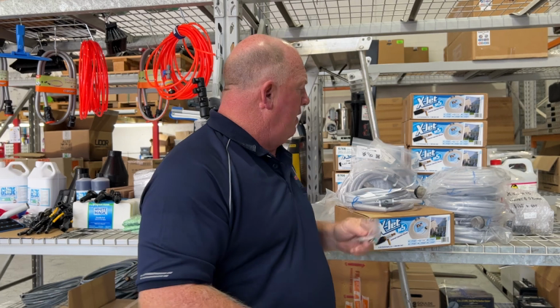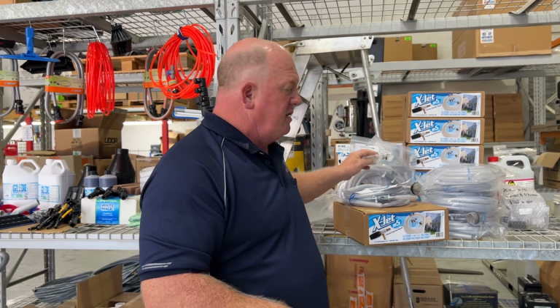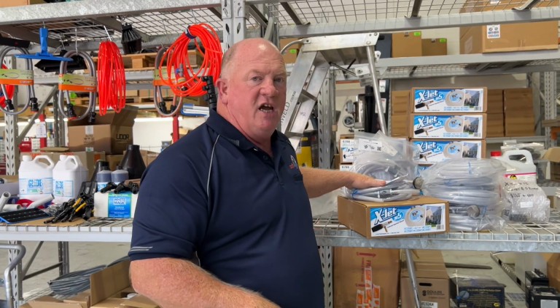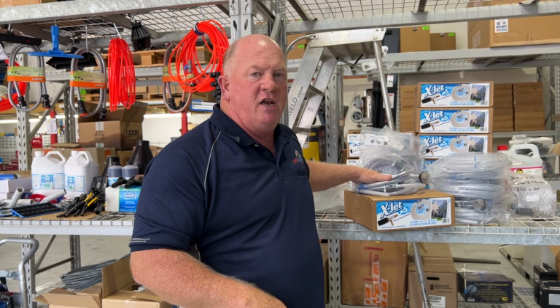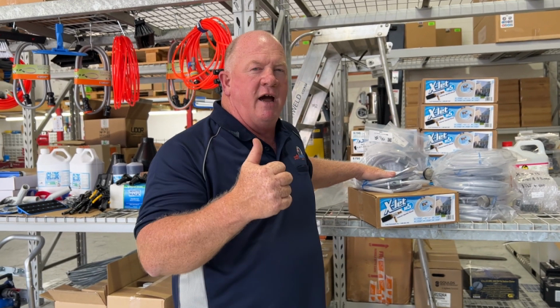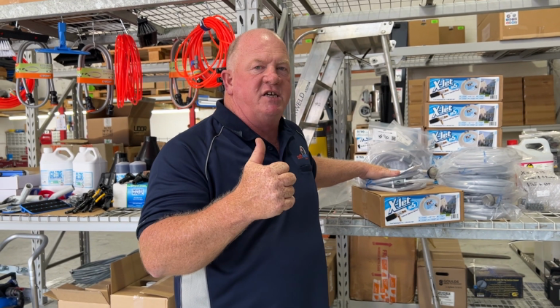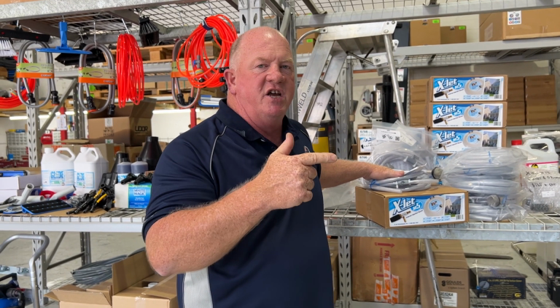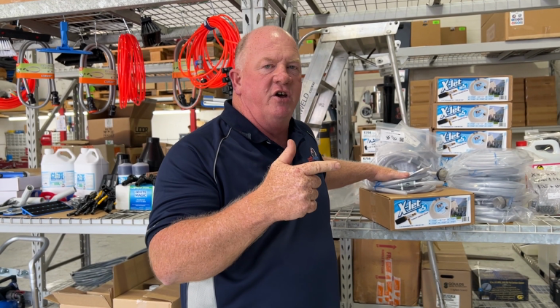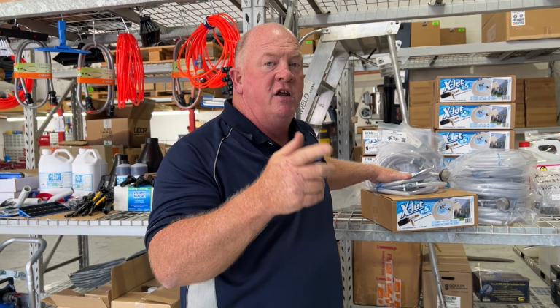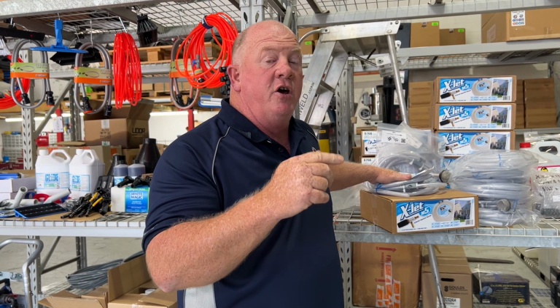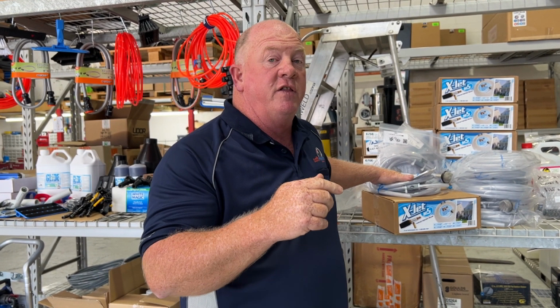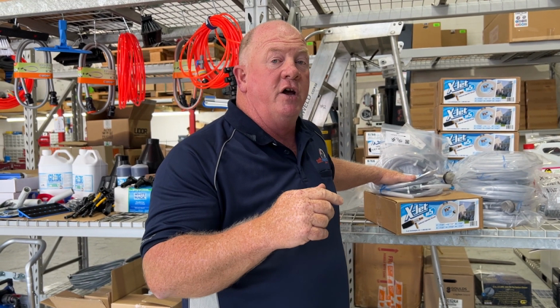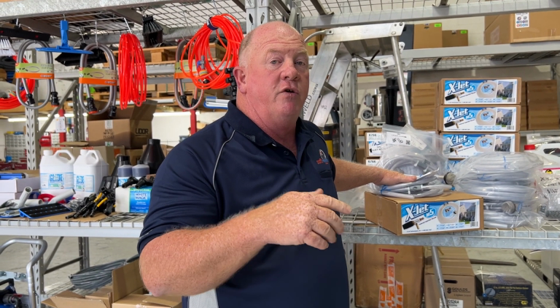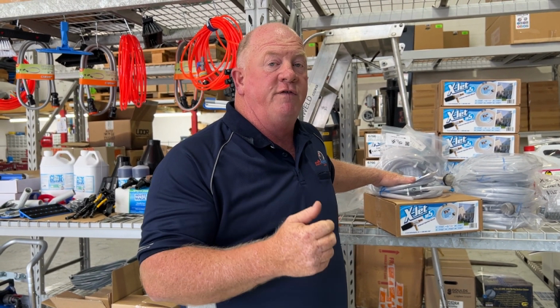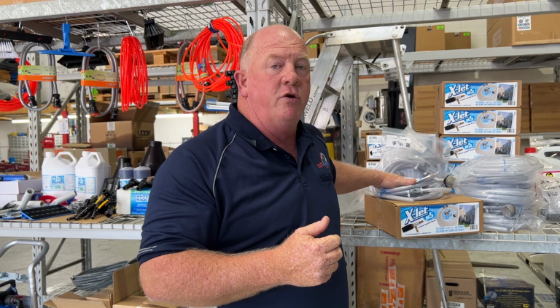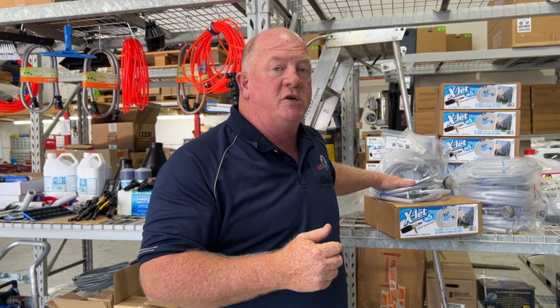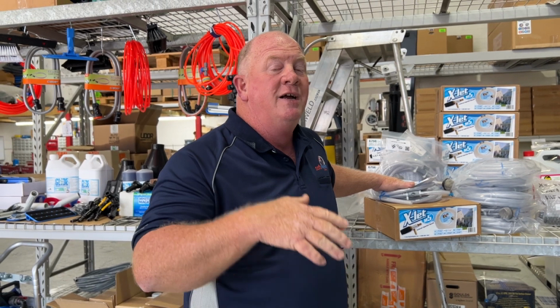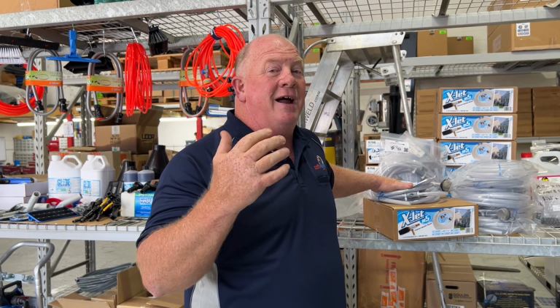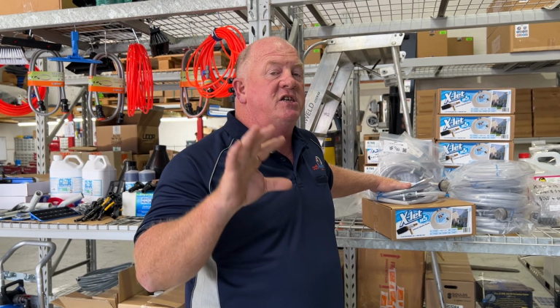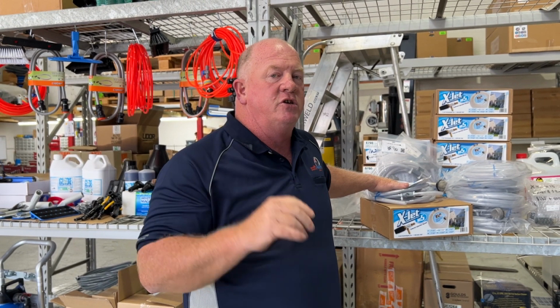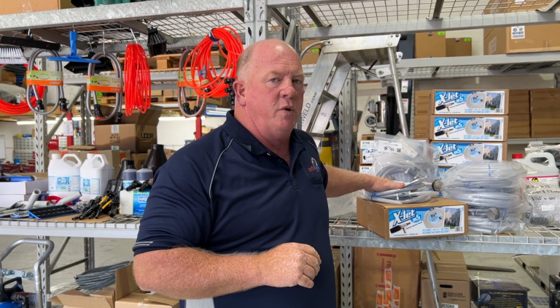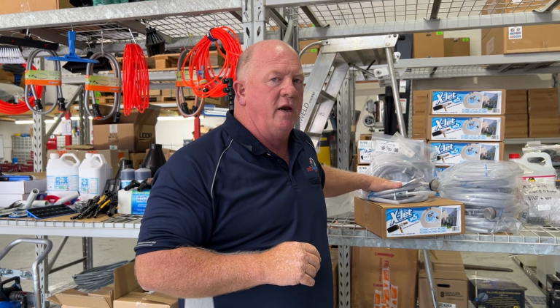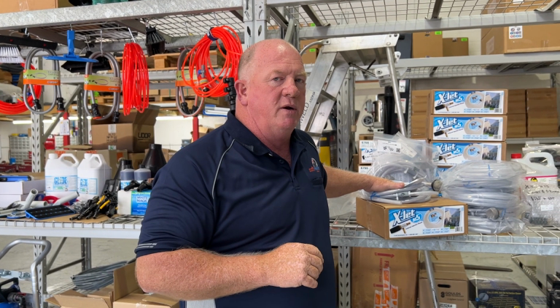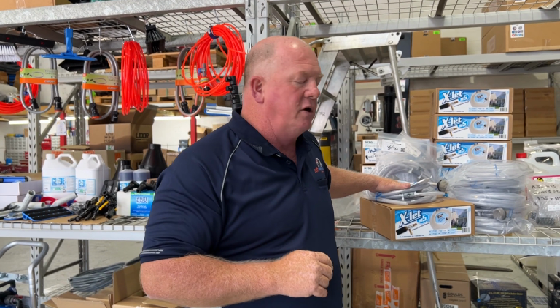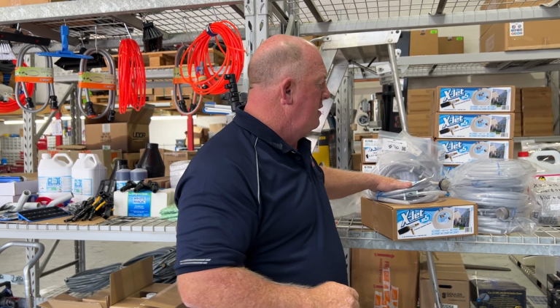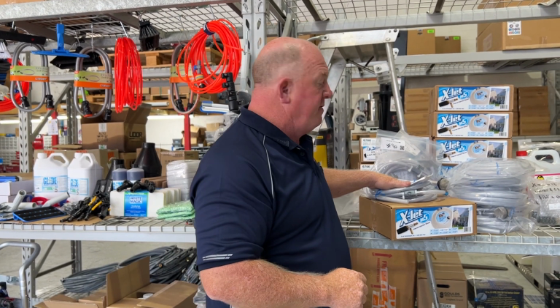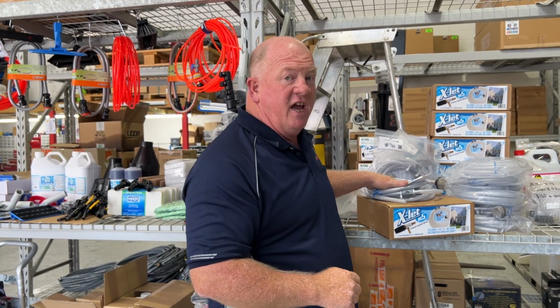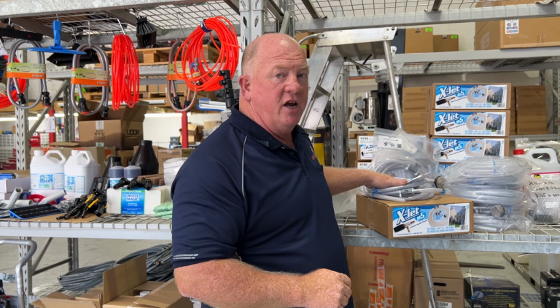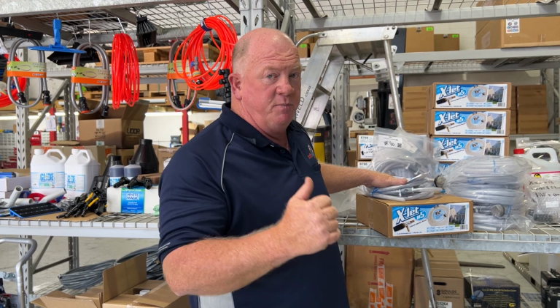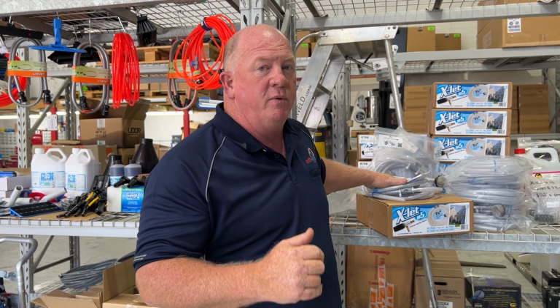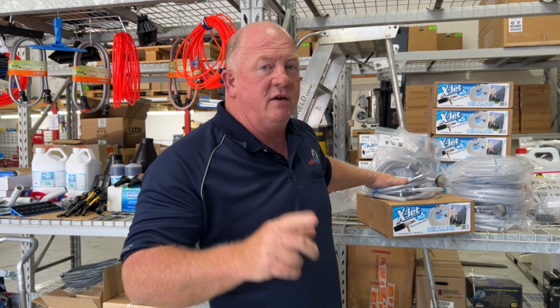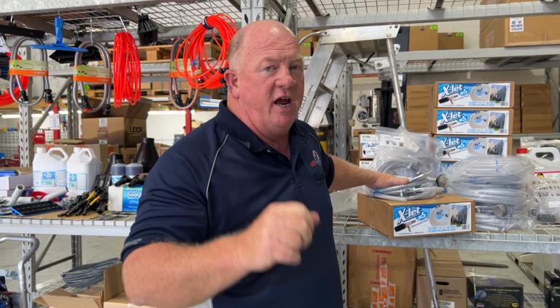Anyway, that's the X-Jet. They come in a 16 and a 13 — 13 for the 13 litre or 15 litre a minute machine, and the number 16 suits your 21 litre a minute machine. That's the X-Jet. This has been a Minute with Nick. See you again.